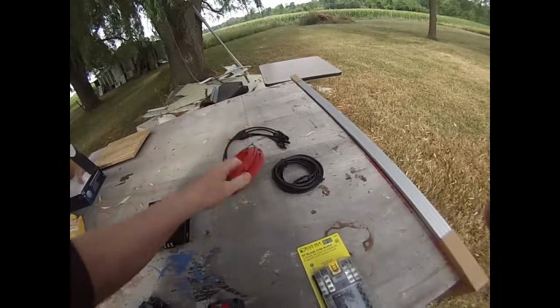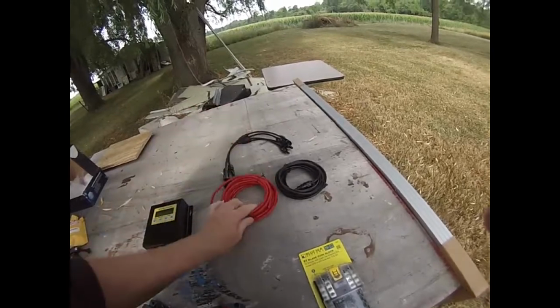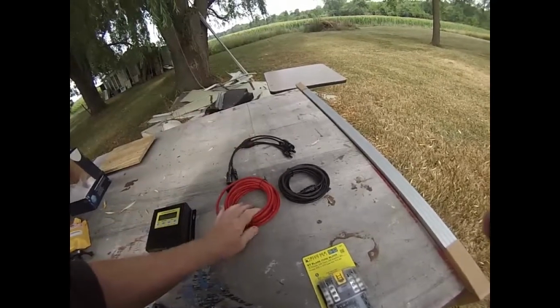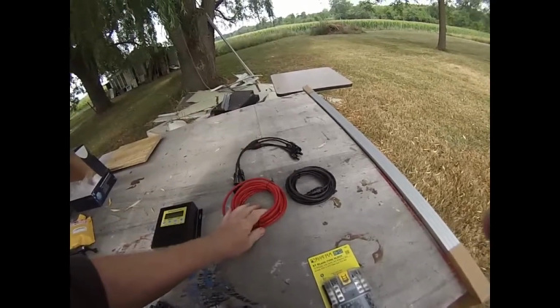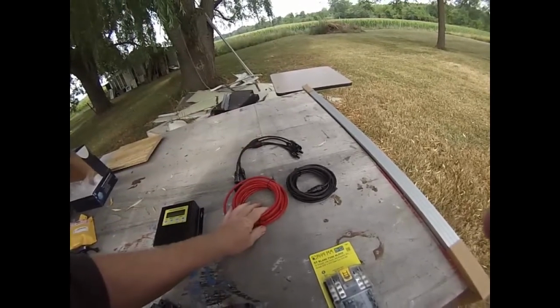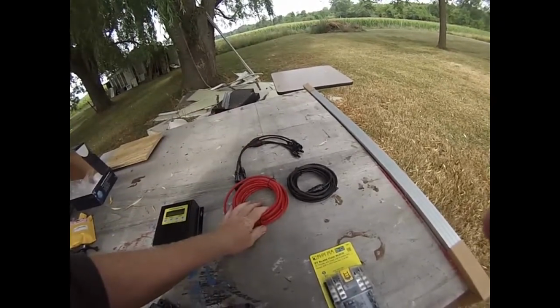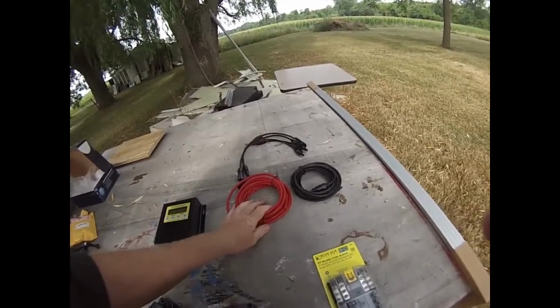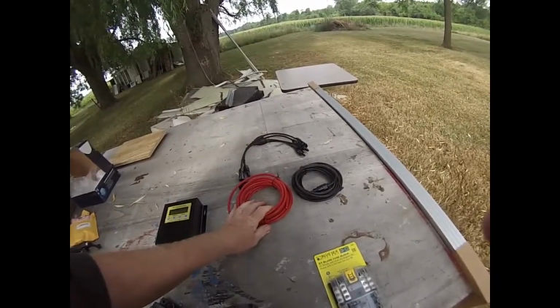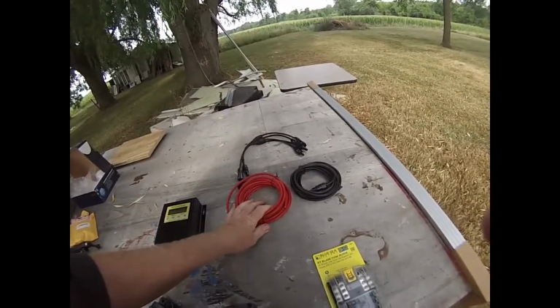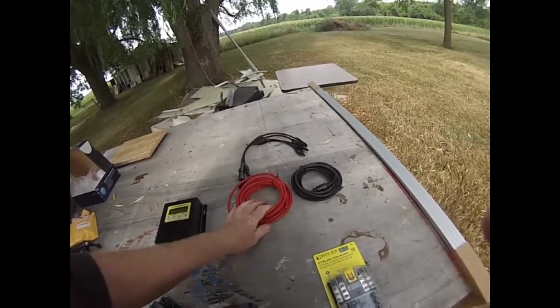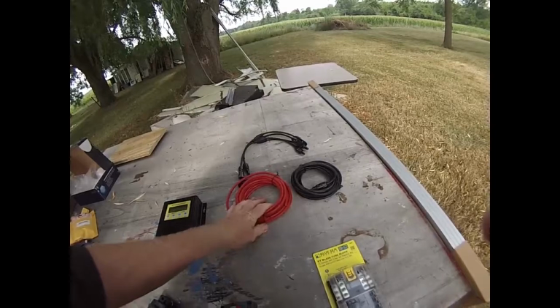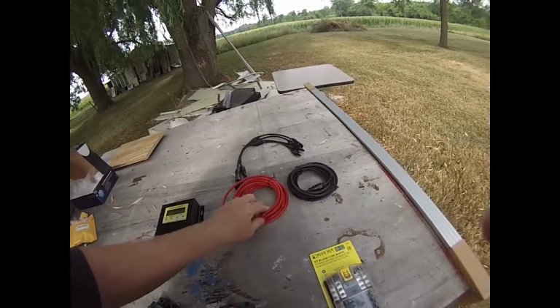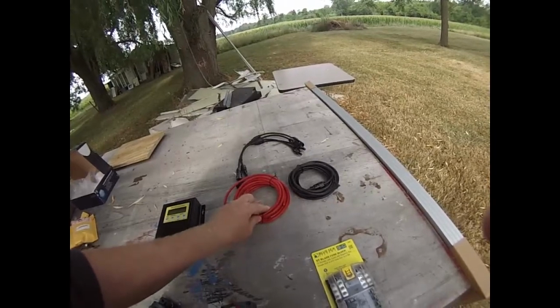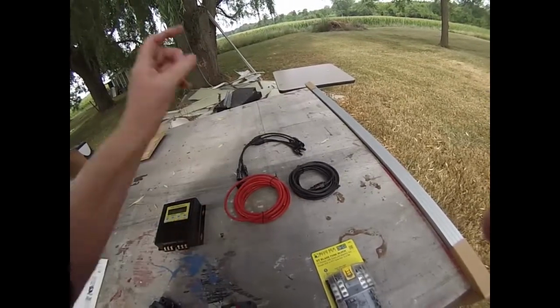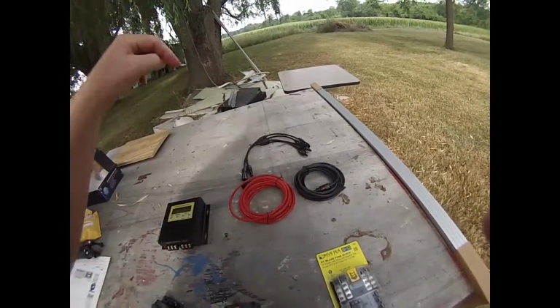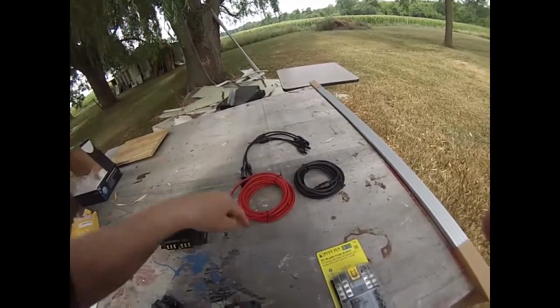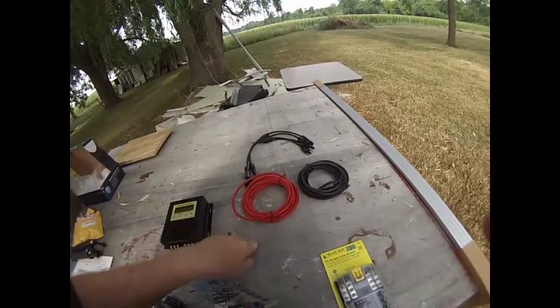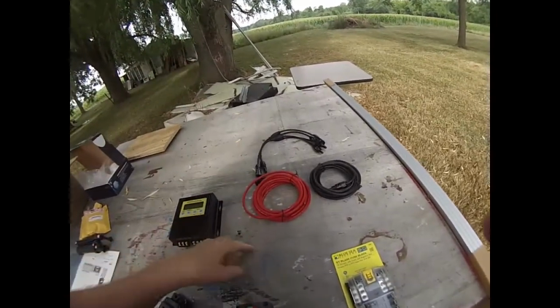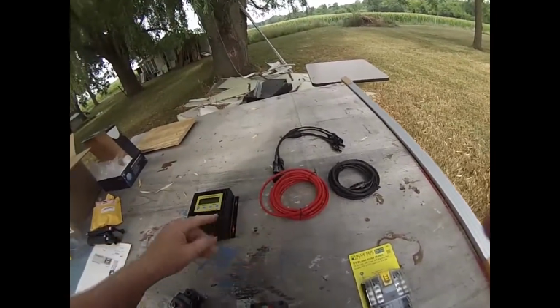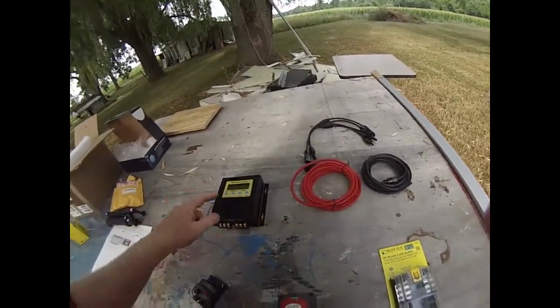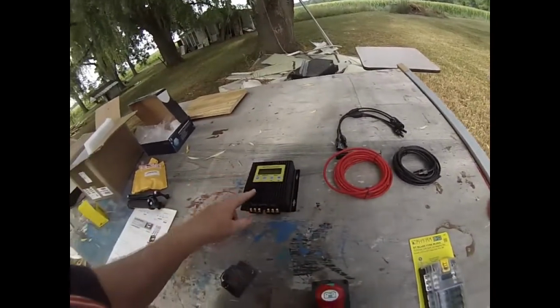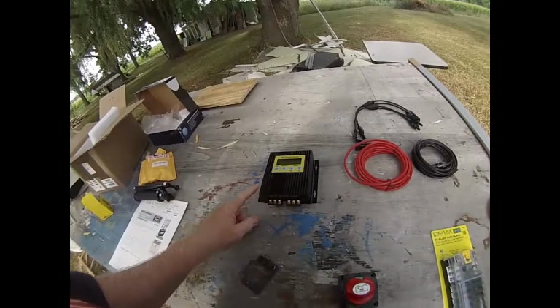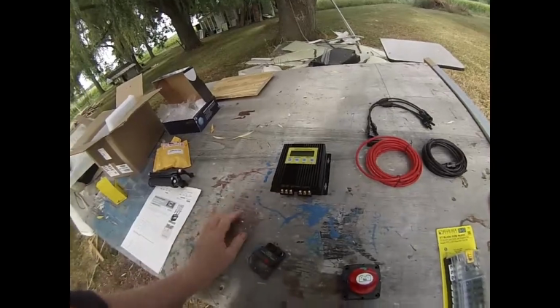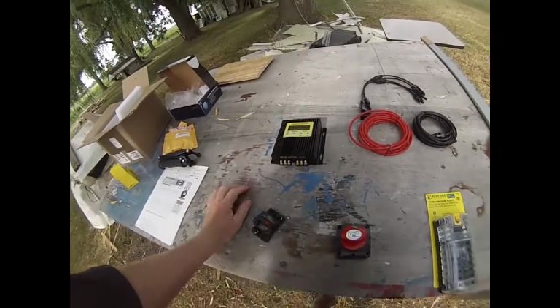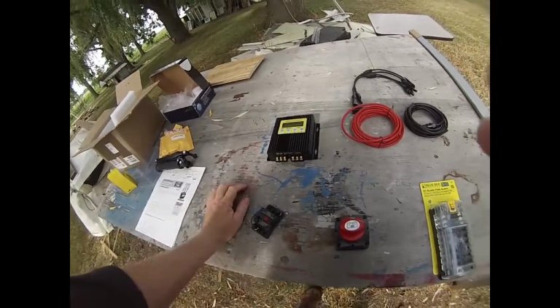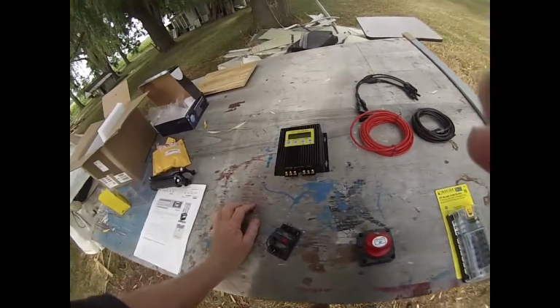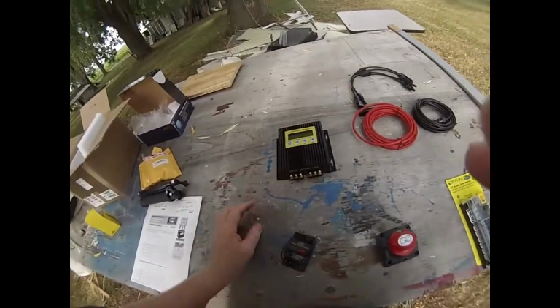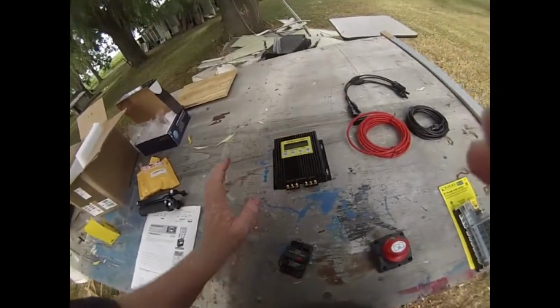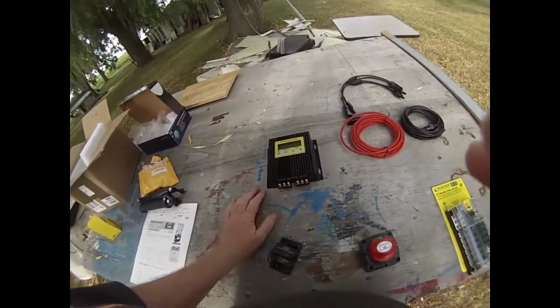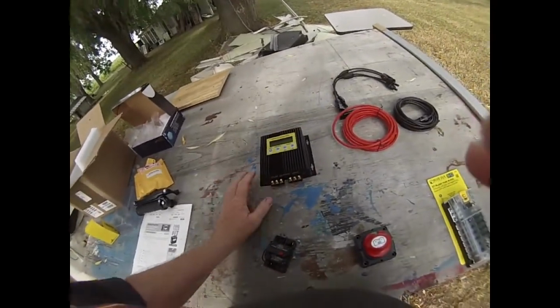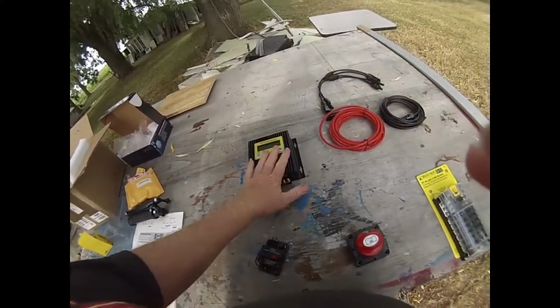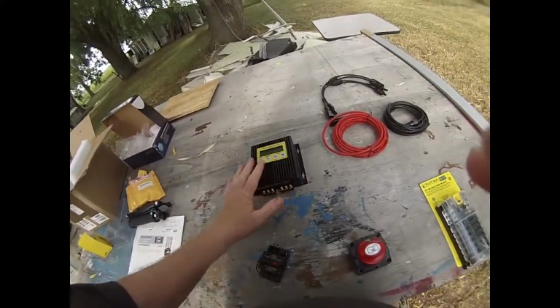I've got way more cable than I'm going to need because basically I'm going to mount the panels right above where they're going to go, so the cable will come down through the roof and into the charge controller.